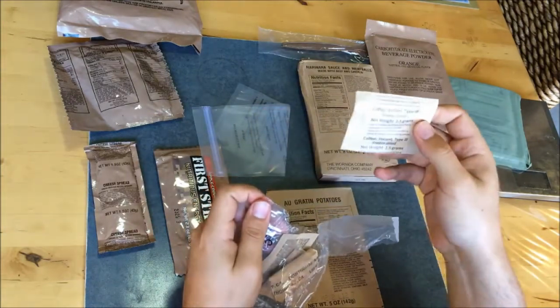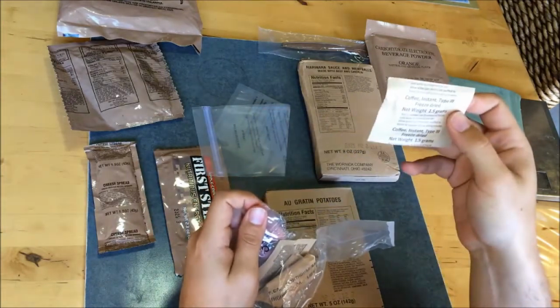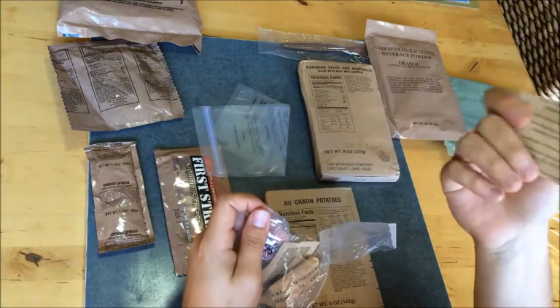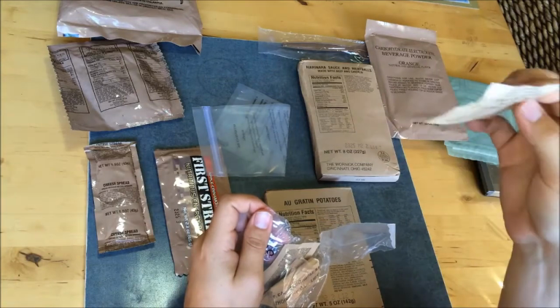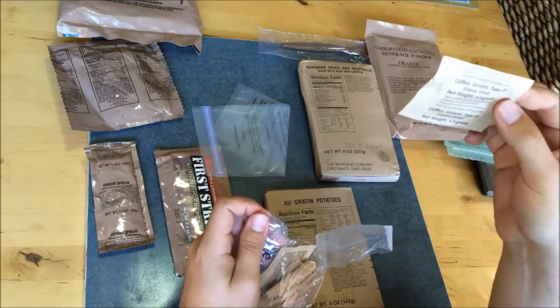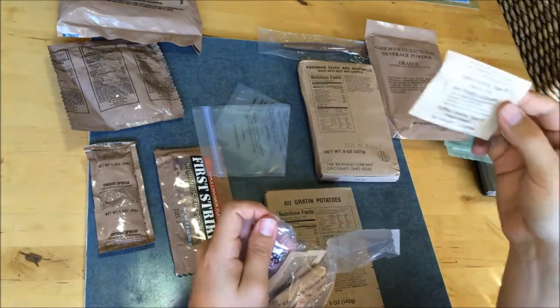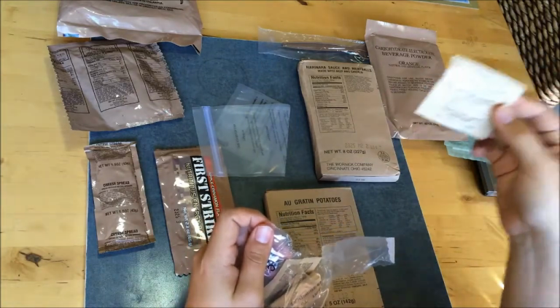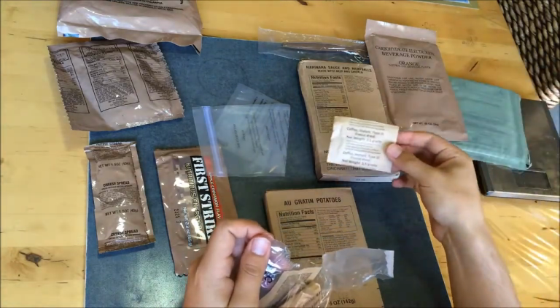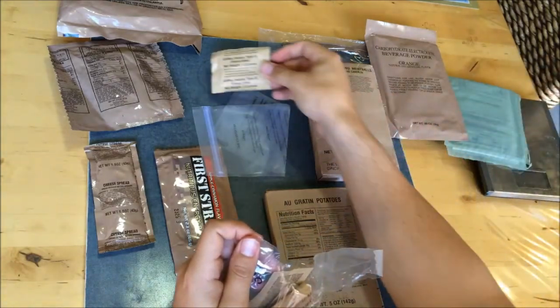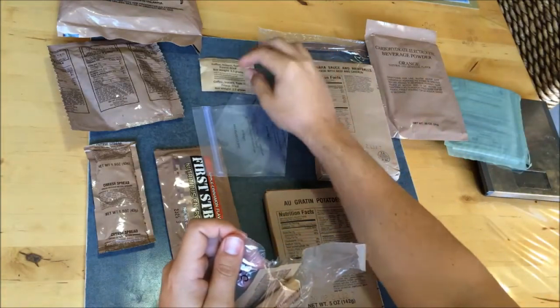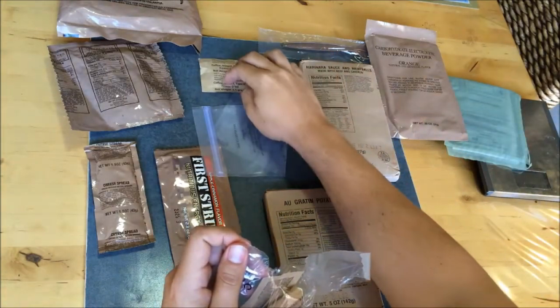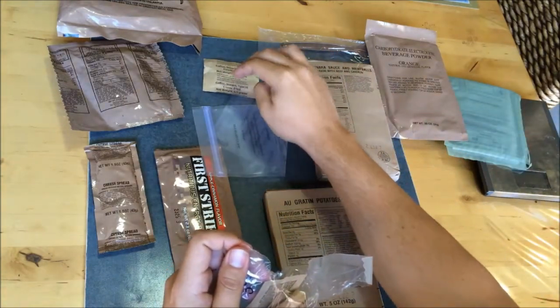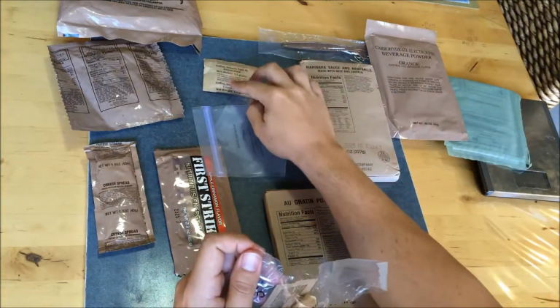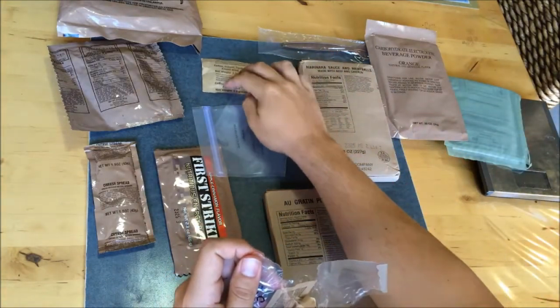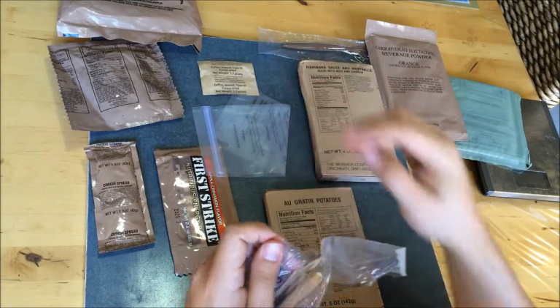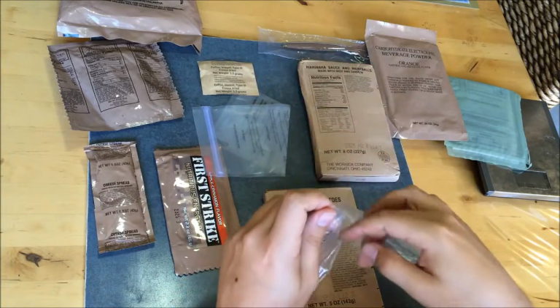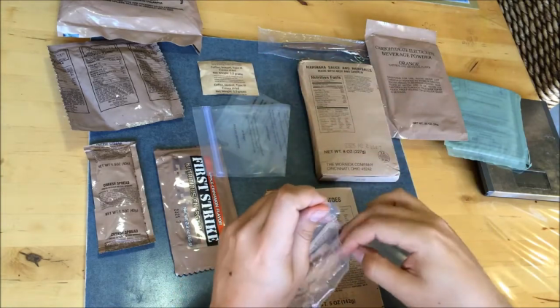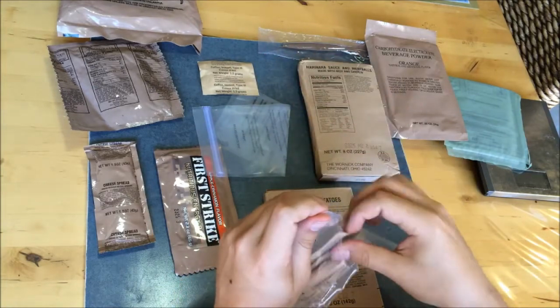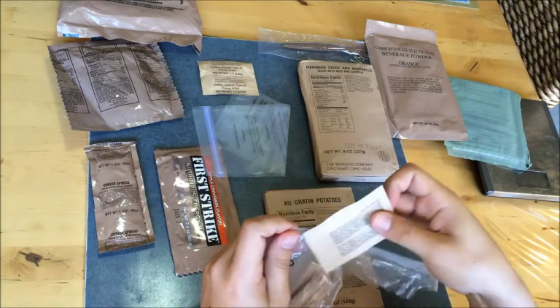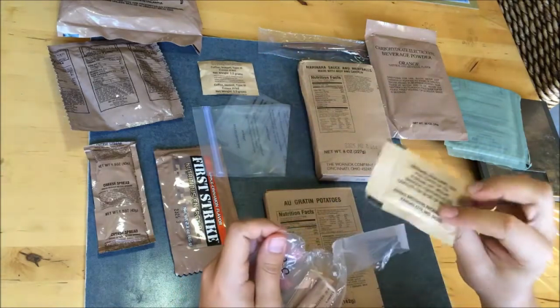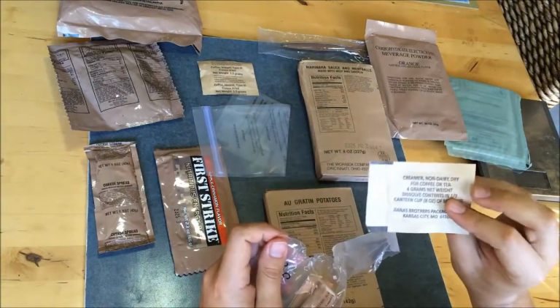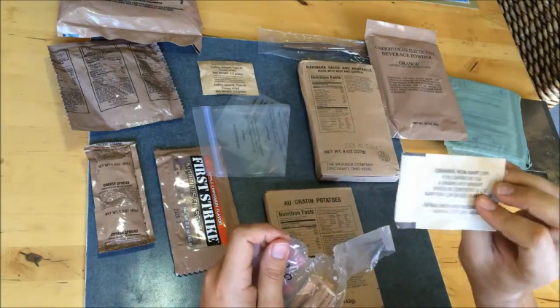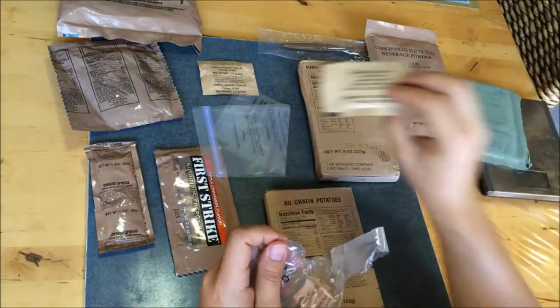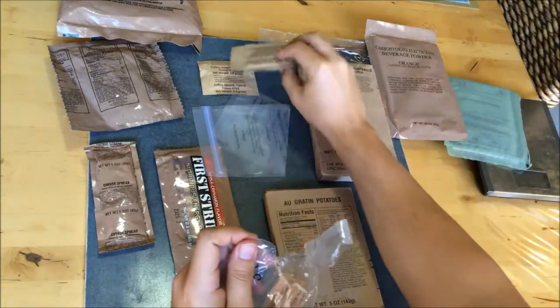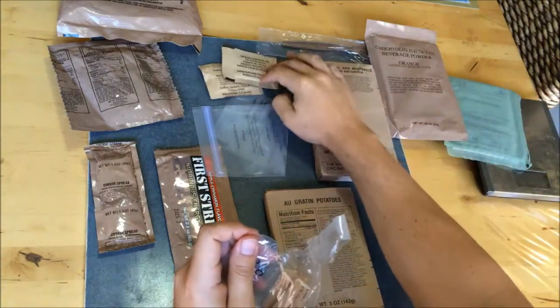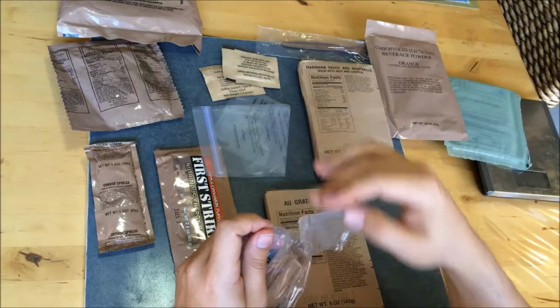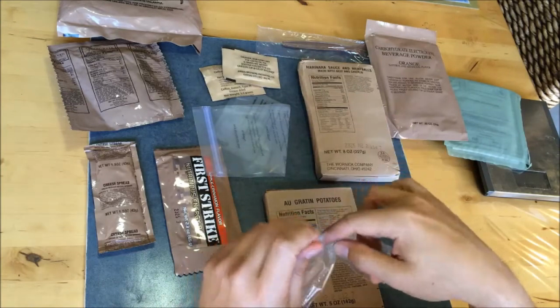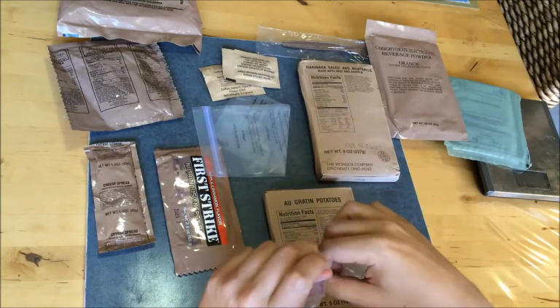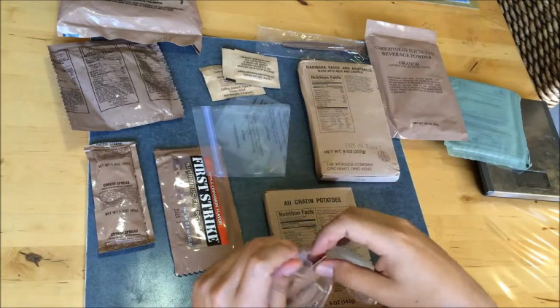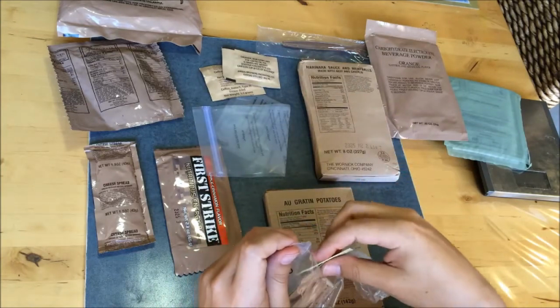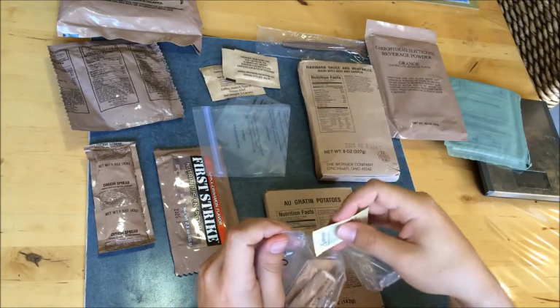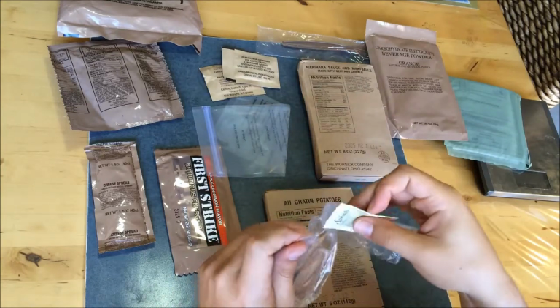Let's have a look at our accessory pack. Instant coffee - in generic packaging. I've seen lots of these with branded packaging but this one's generic. Also non-dairy creamer, that's usually in generic packaging too, from Kansas City.